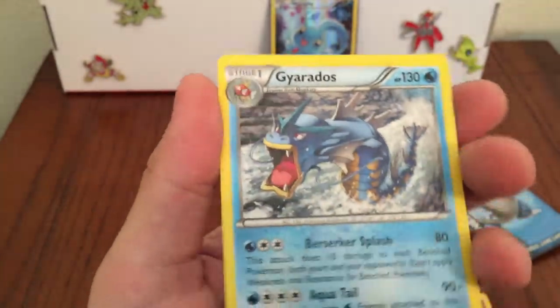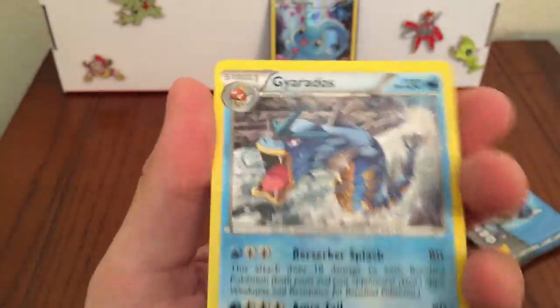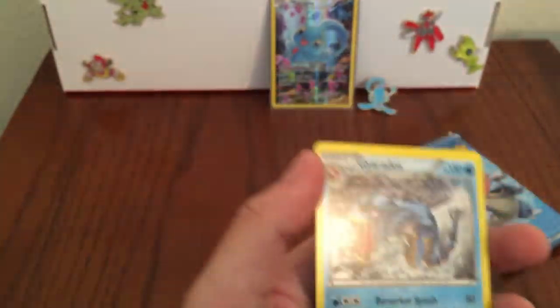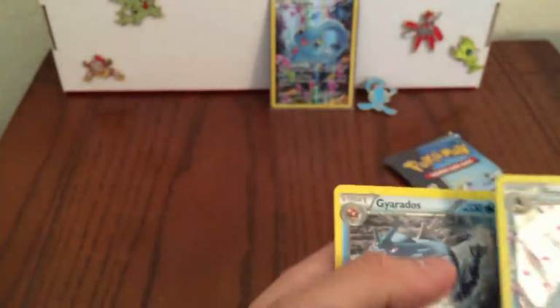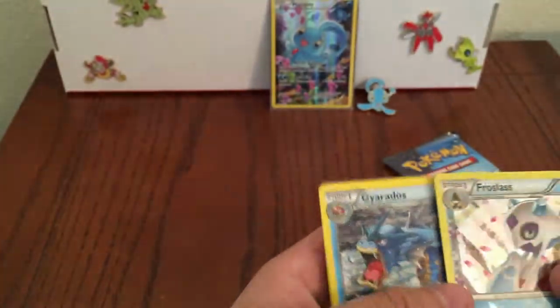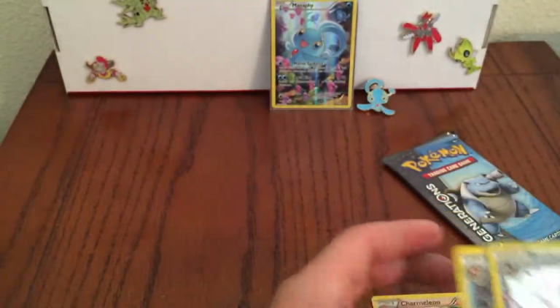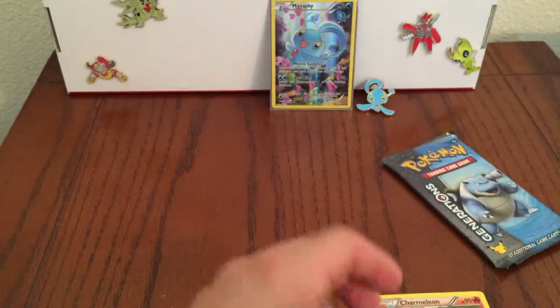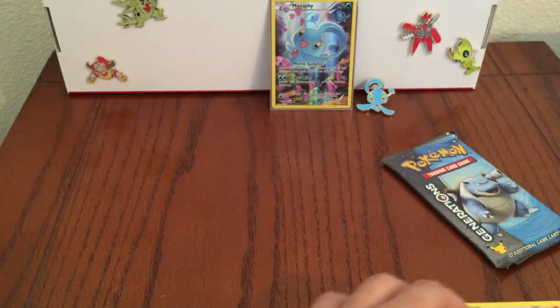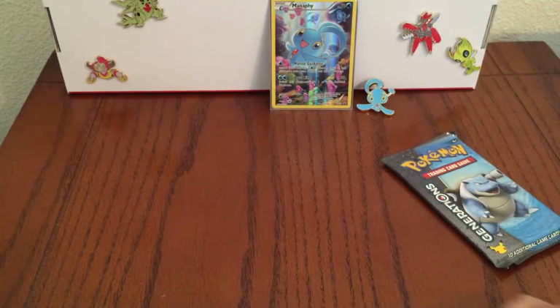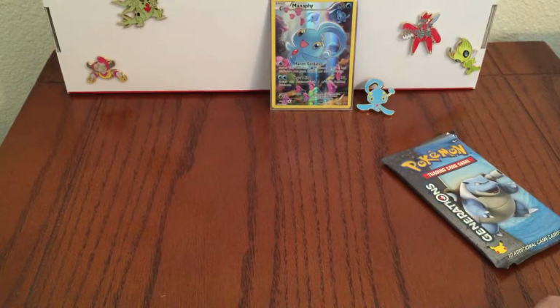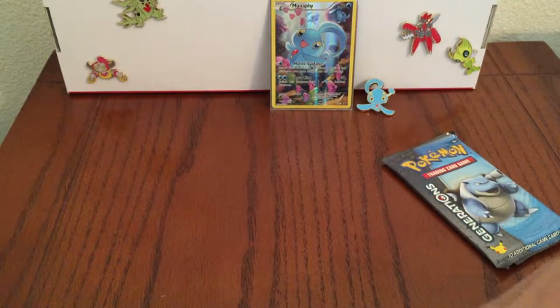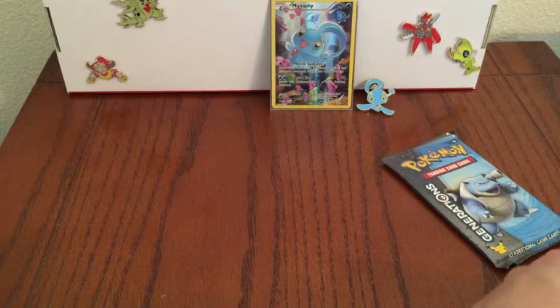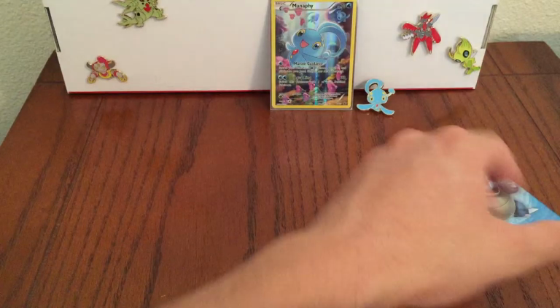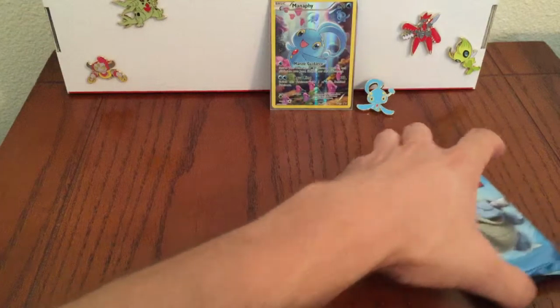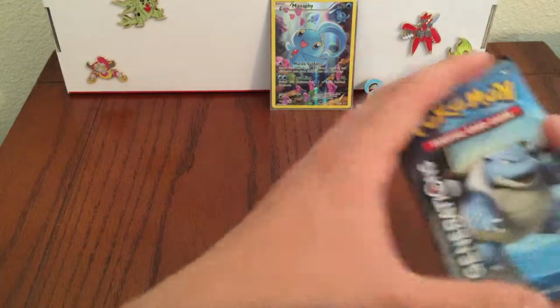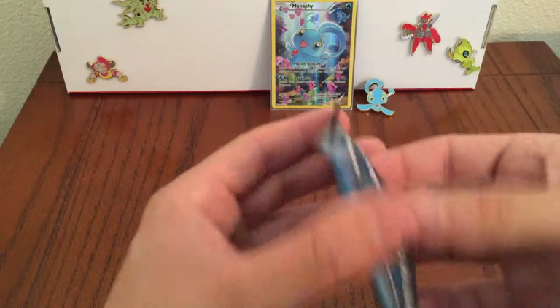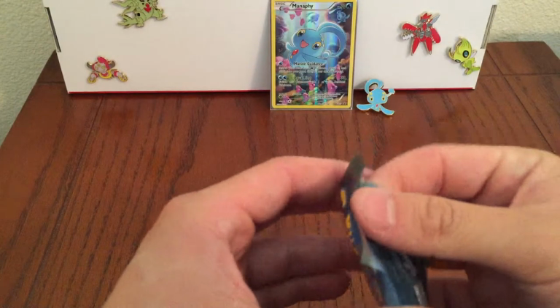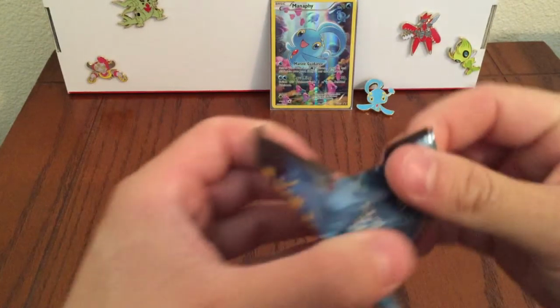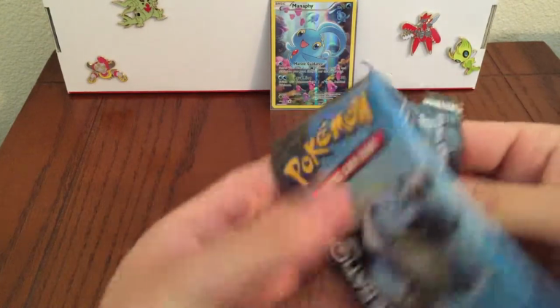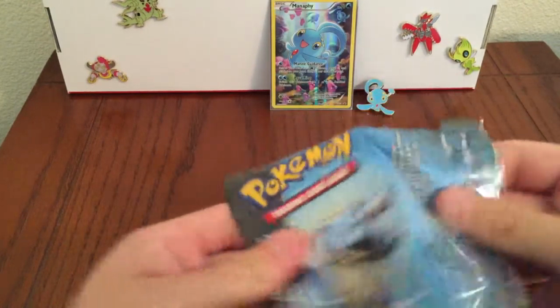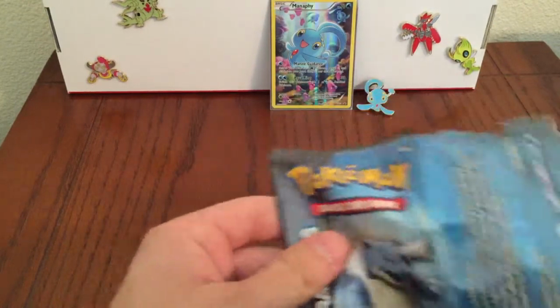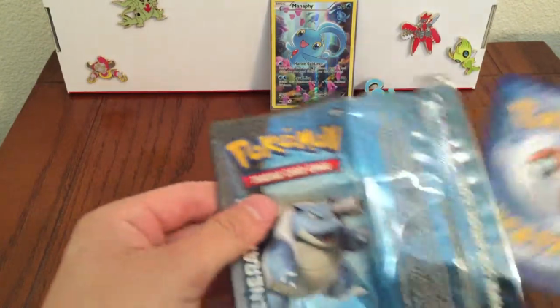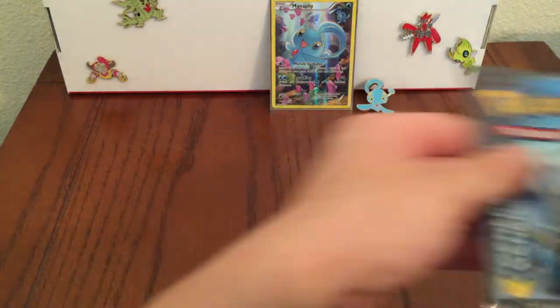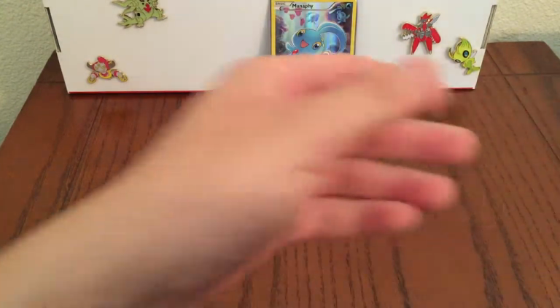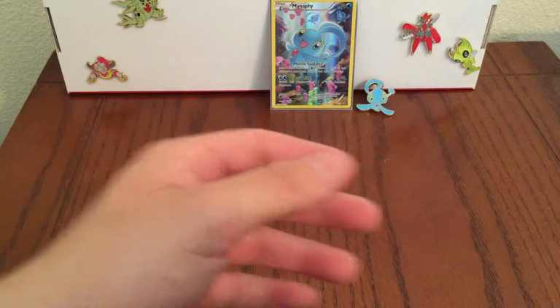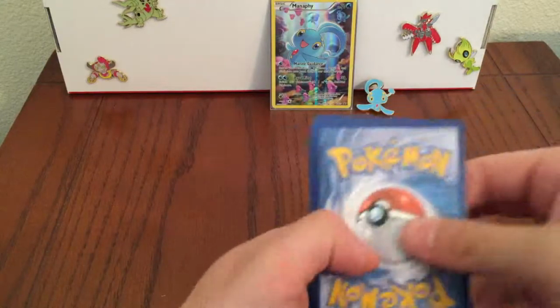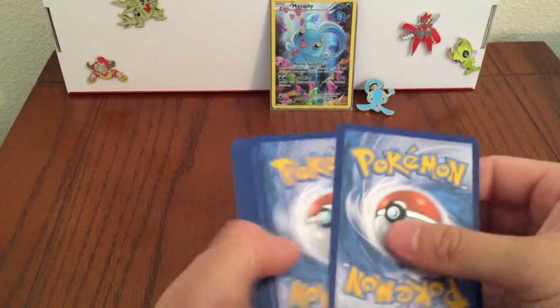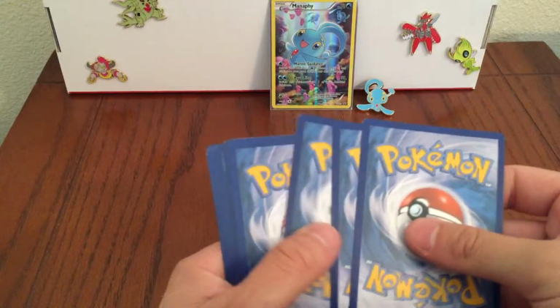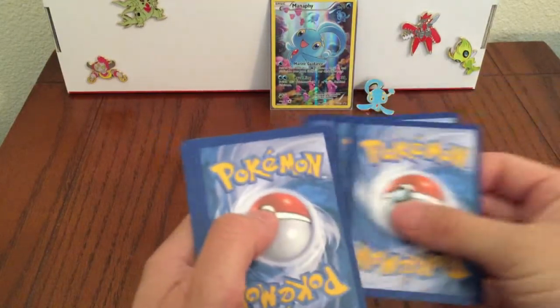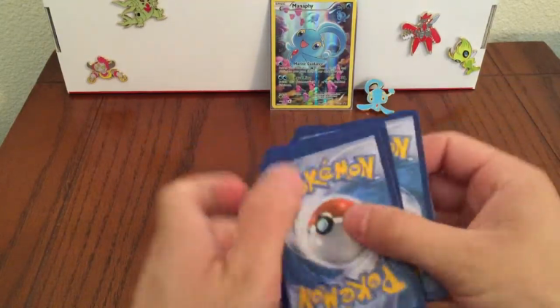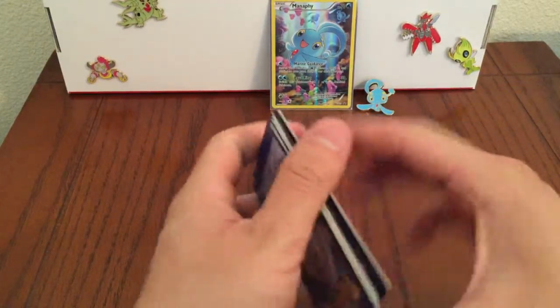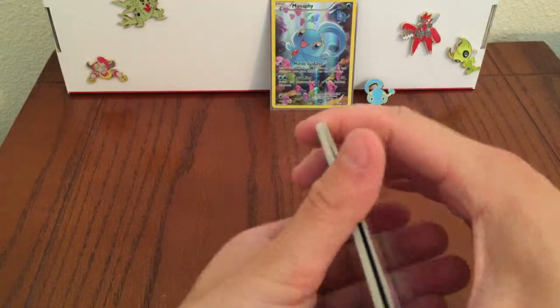And non-holo Gyarados — not too bad. The Froslass is kind of nice; I don't have that one from the Radiant Collection. Now the last pack is Blastoise — didn't see that — so hopefully we get something decent.